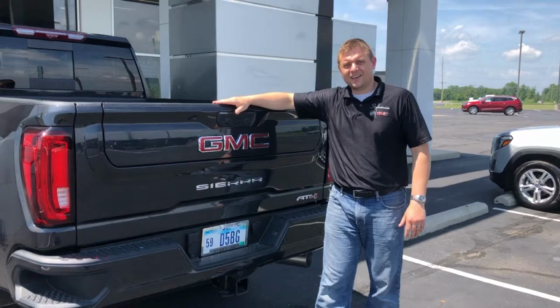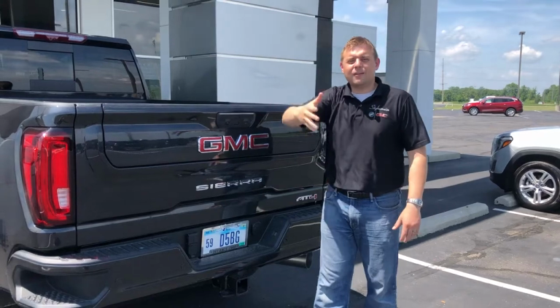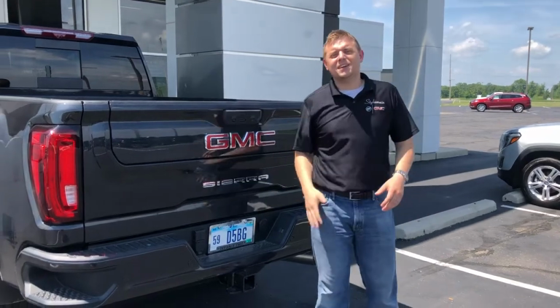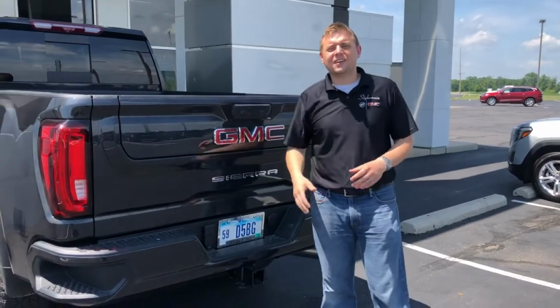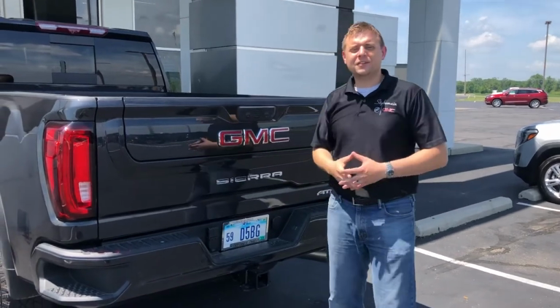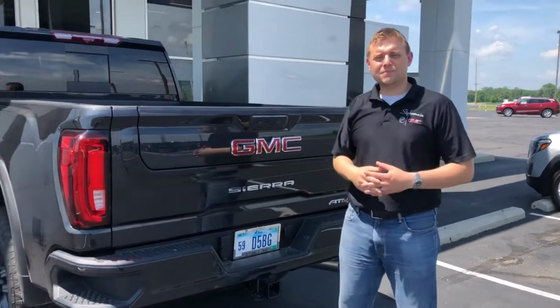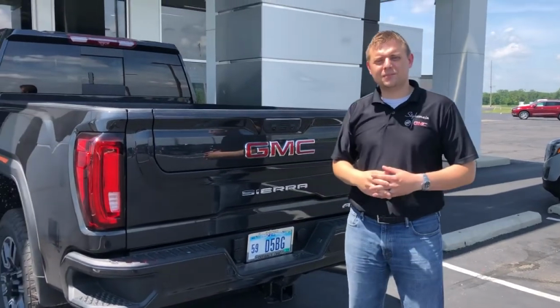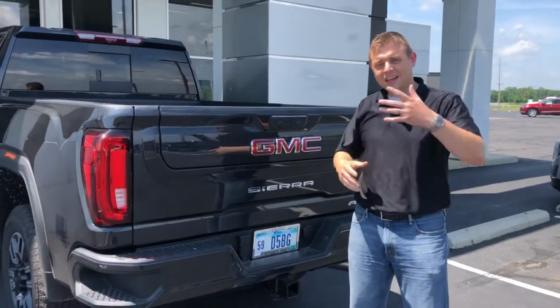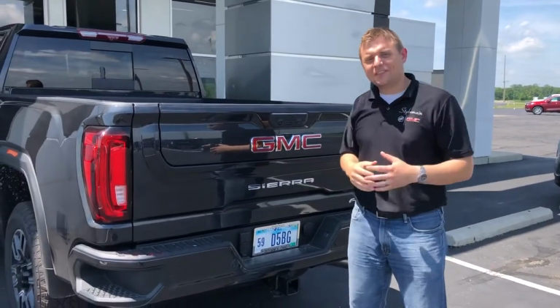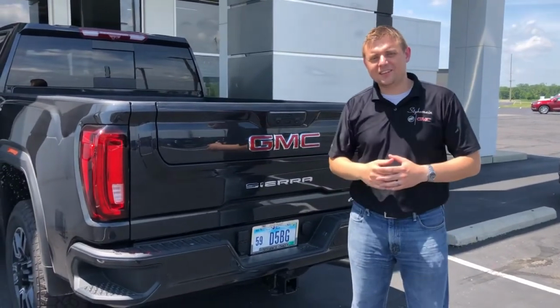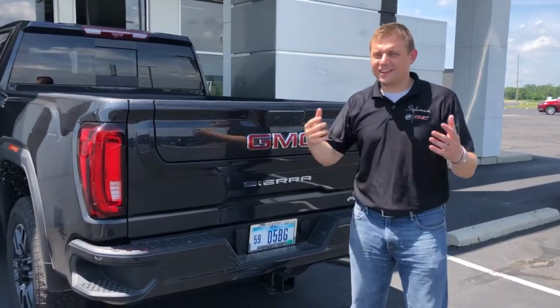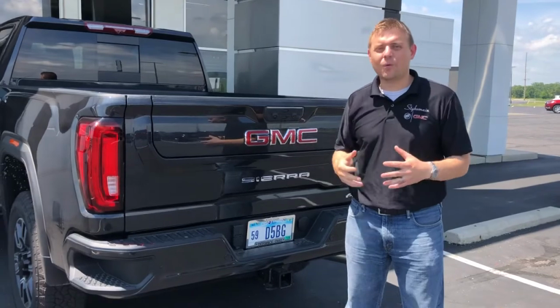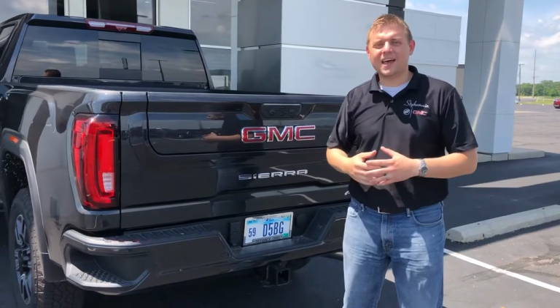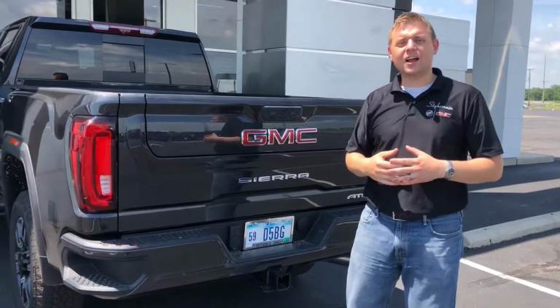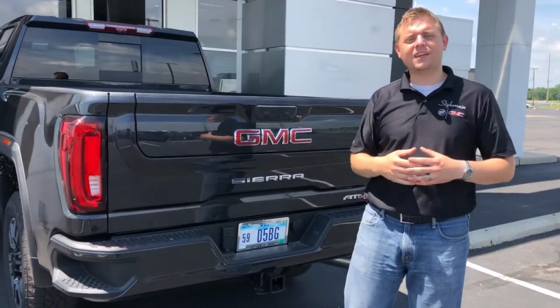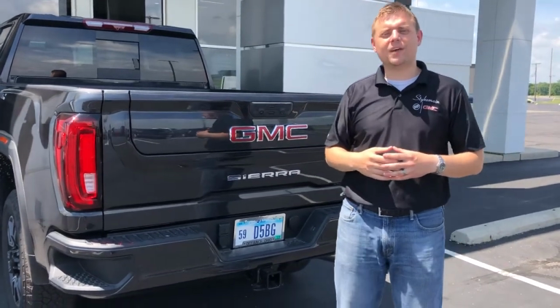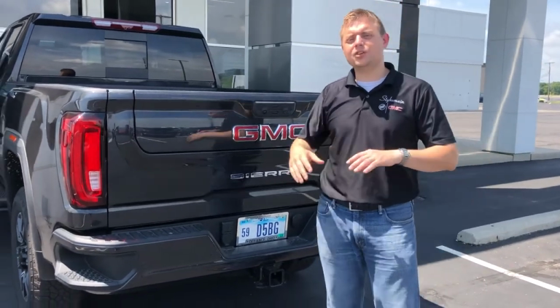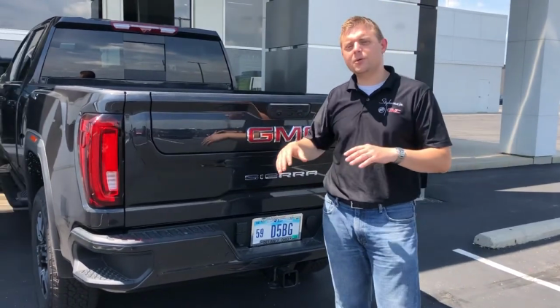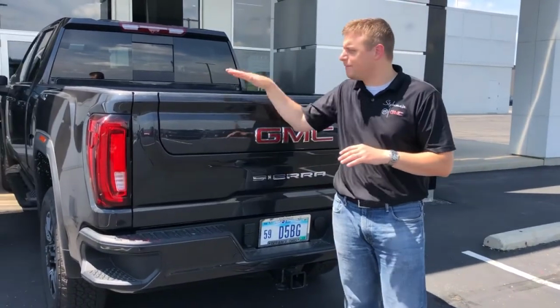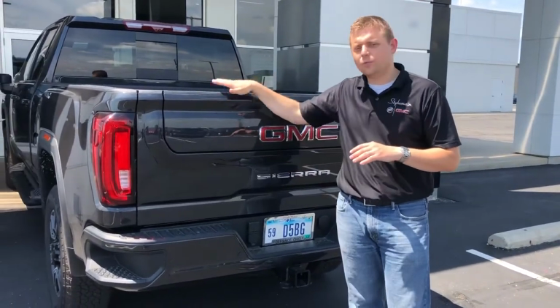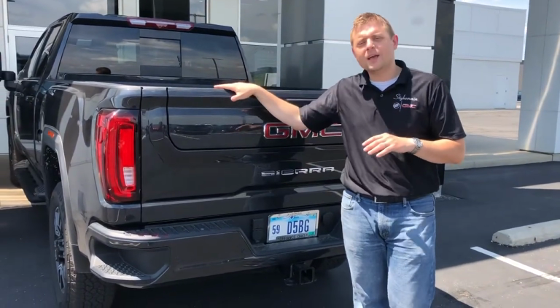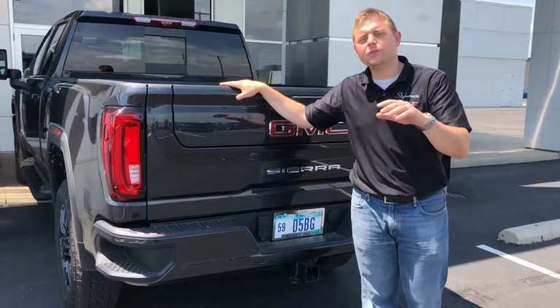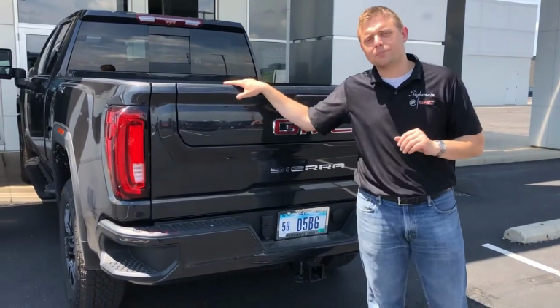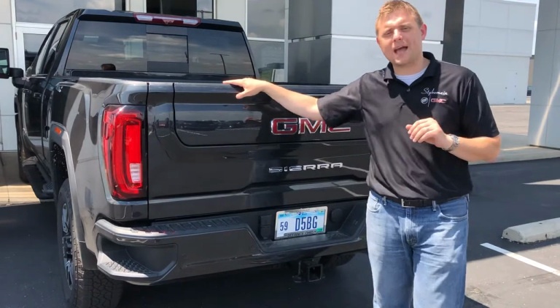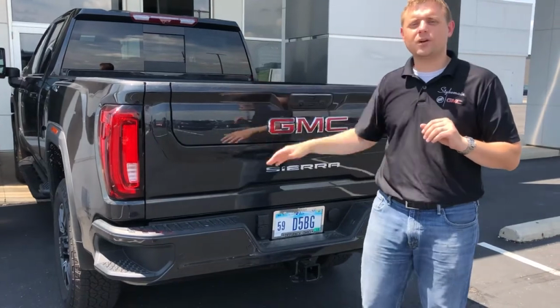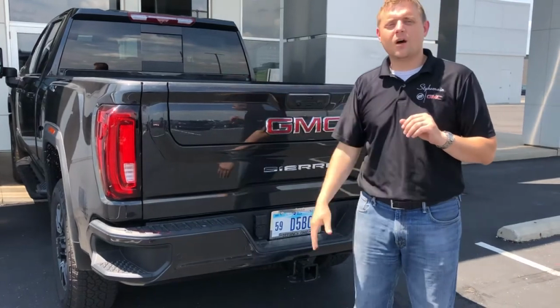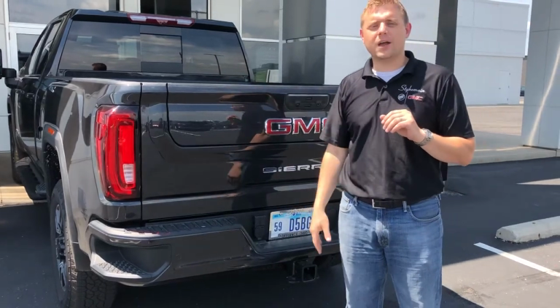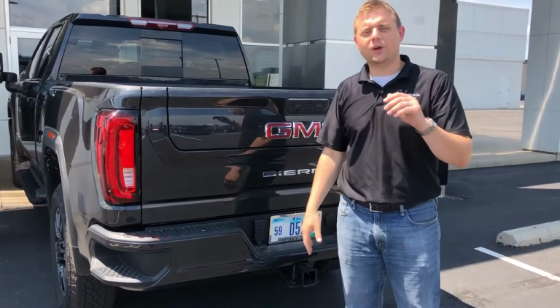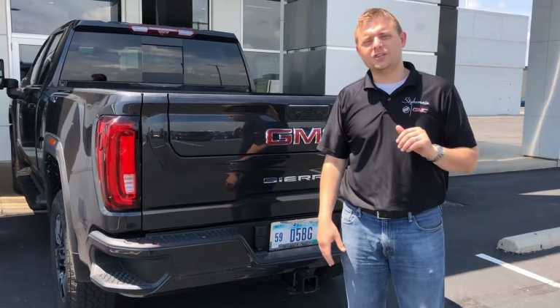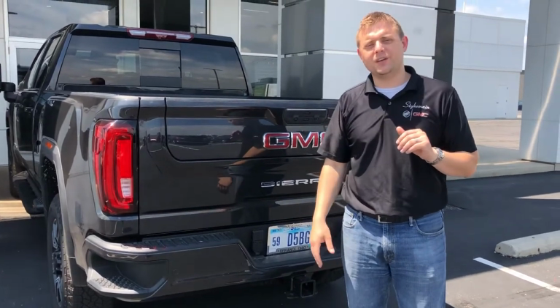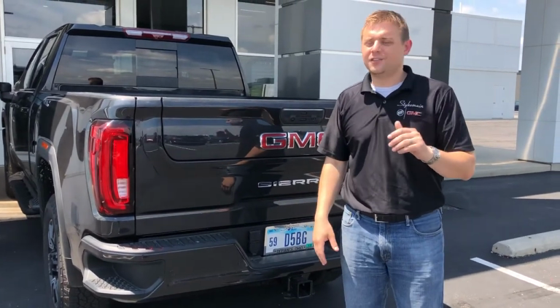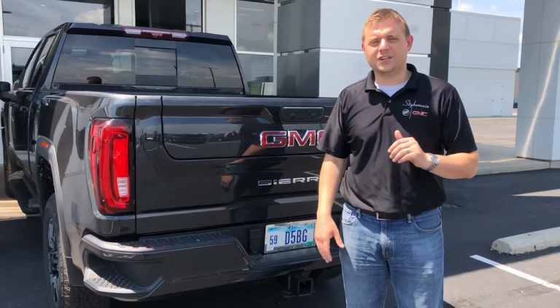Hey everybody, Ethan Steichman here, Steichman Buick GMC. Happy Saturday to you. It's a hot one today and I just want to take some time and show you how our fifth wheel and gooseneck prep package works on our brand new 2020 GMC Sierra HD.